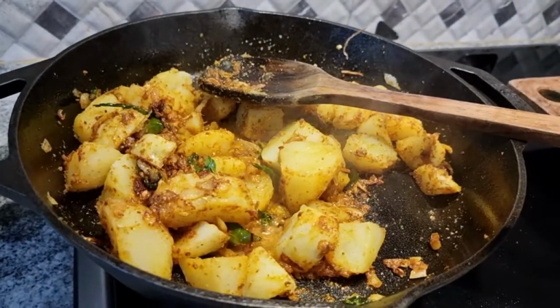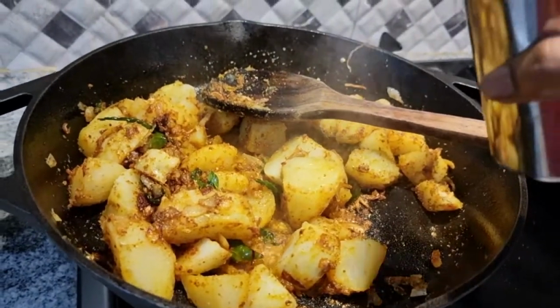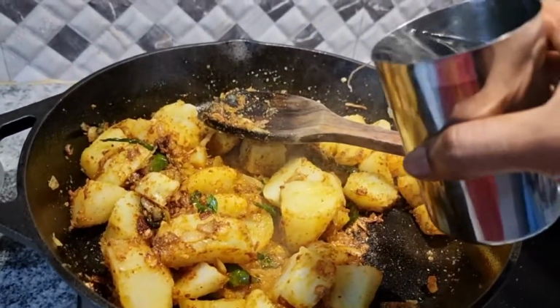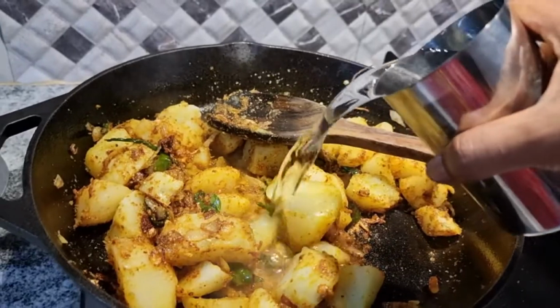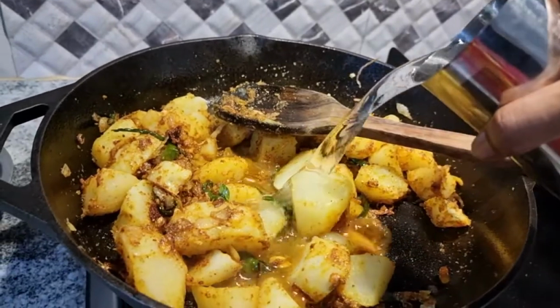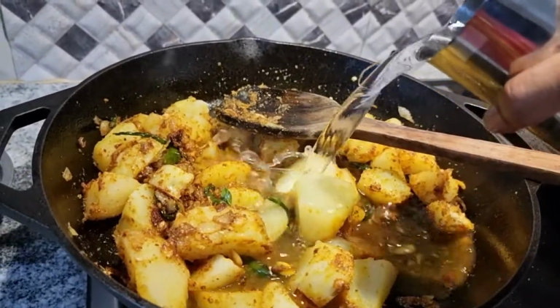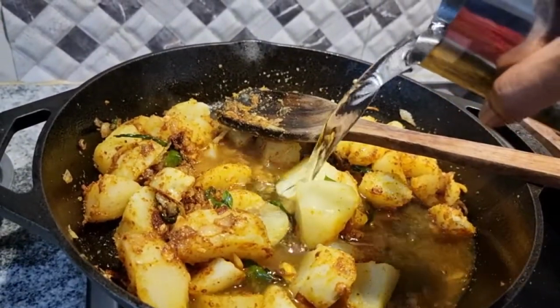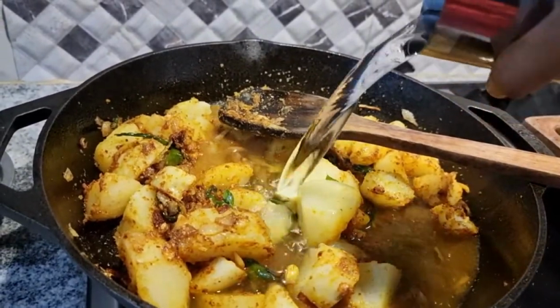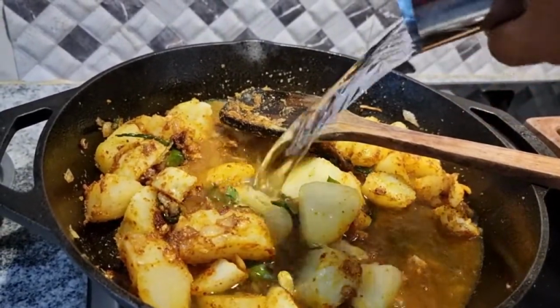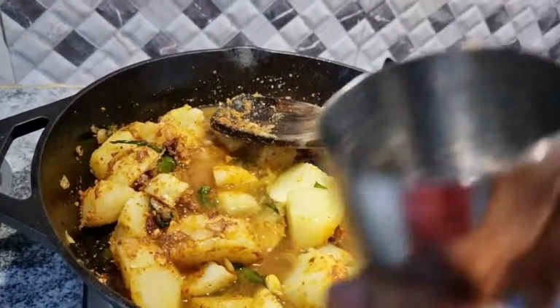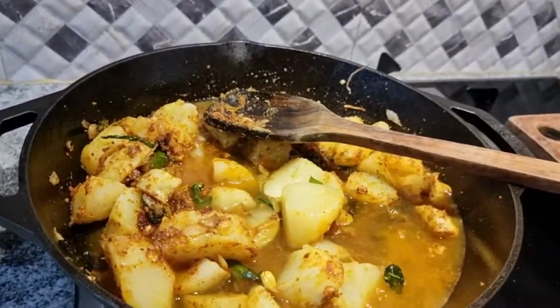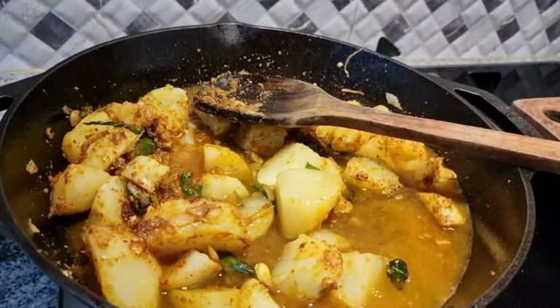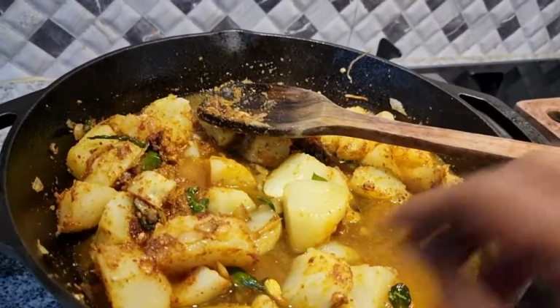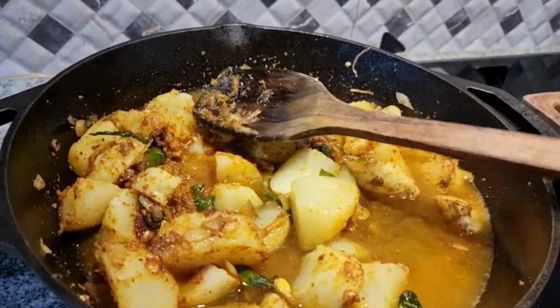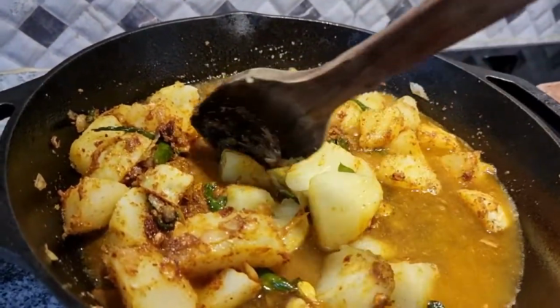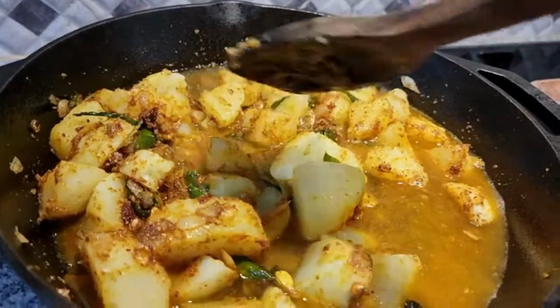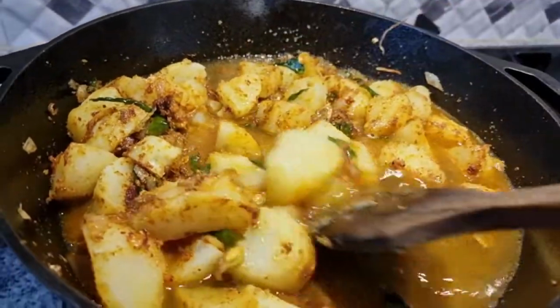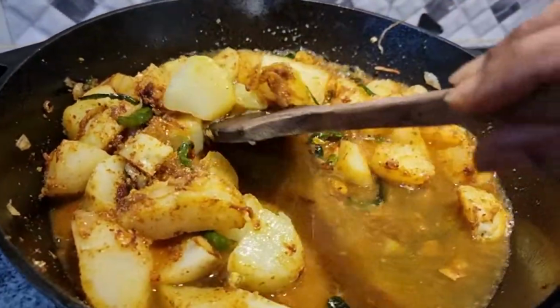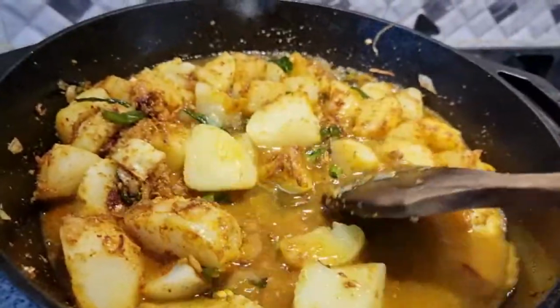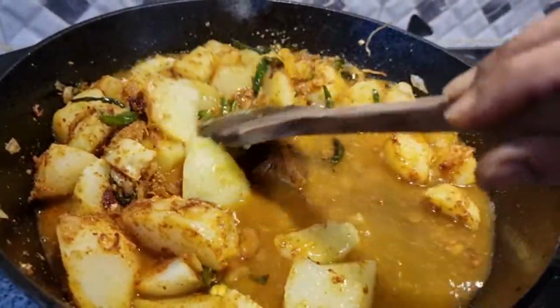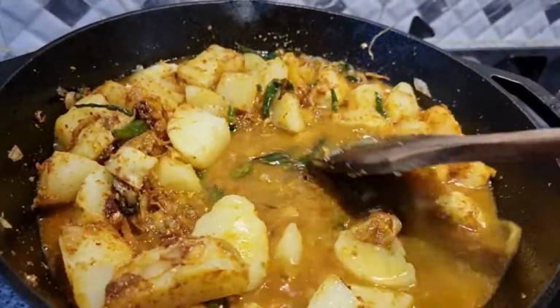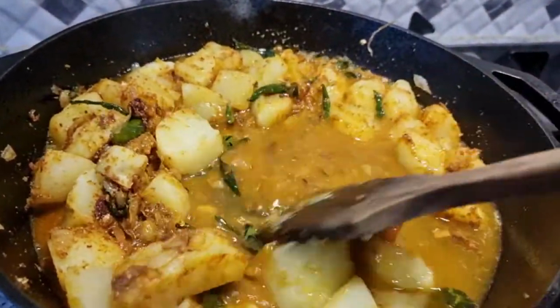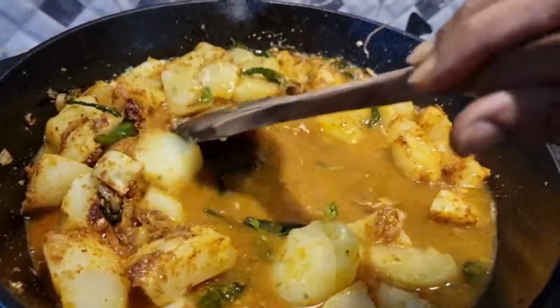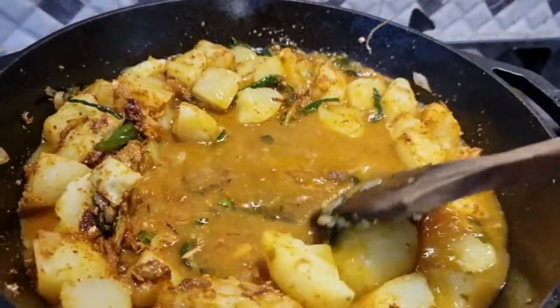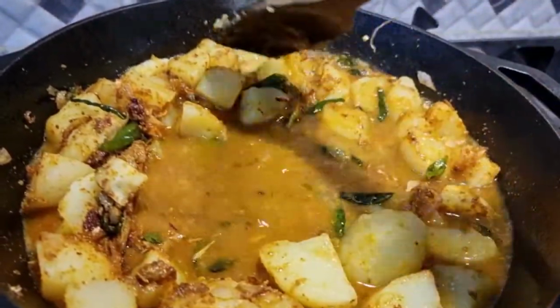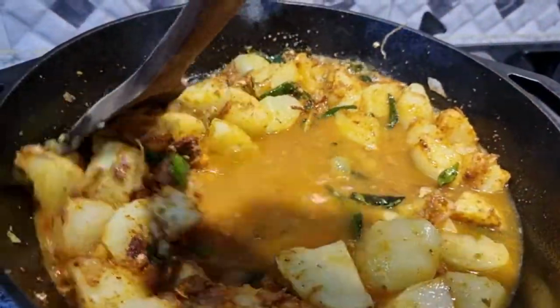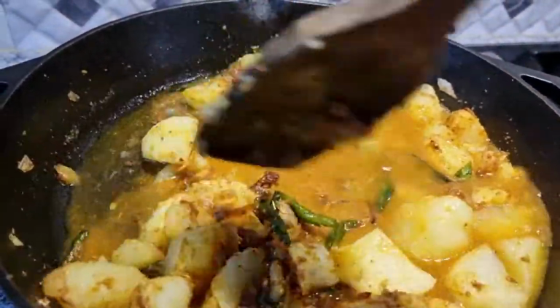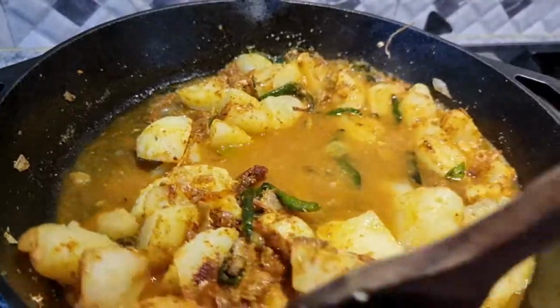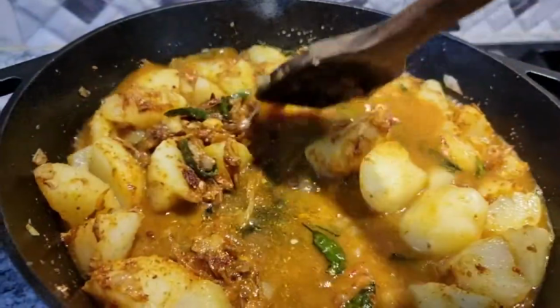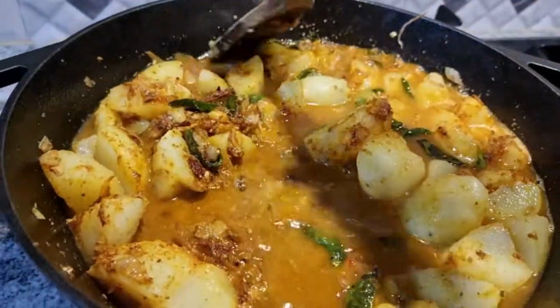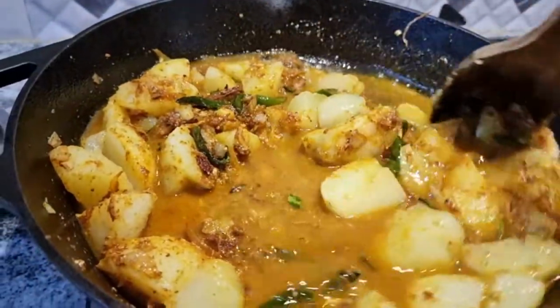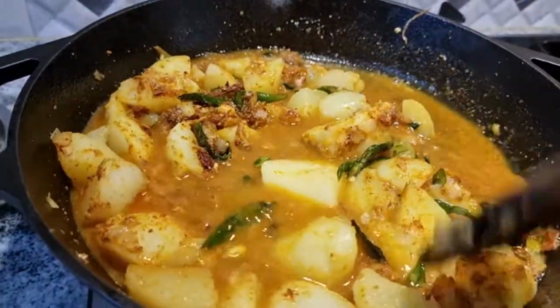A lot of masala is still stuck to the bottom of the pan, so I am adding some water to soften it. Since this is a gravy curry, I will be adding another glass of water in a little while.